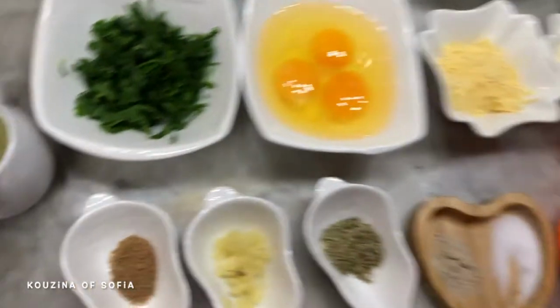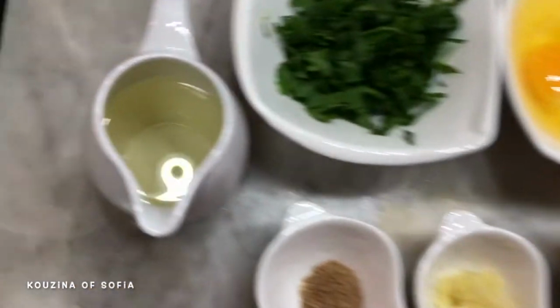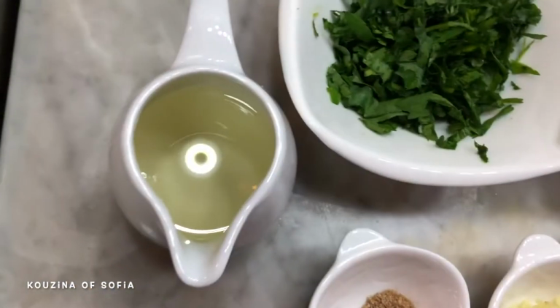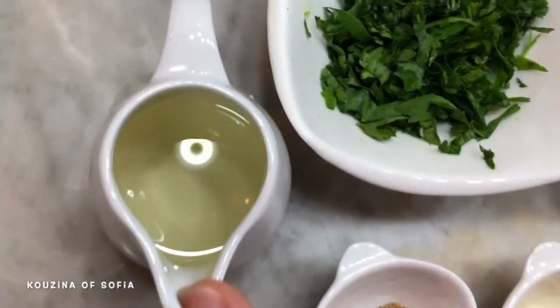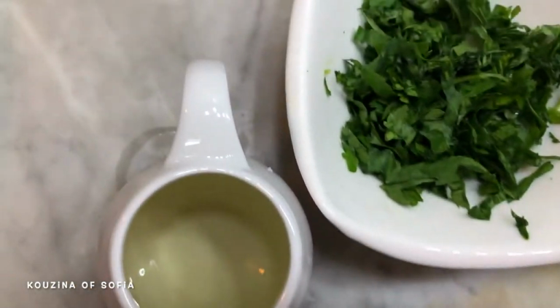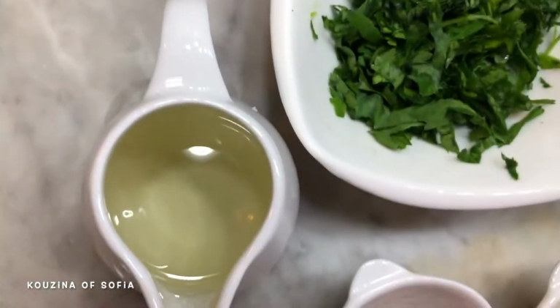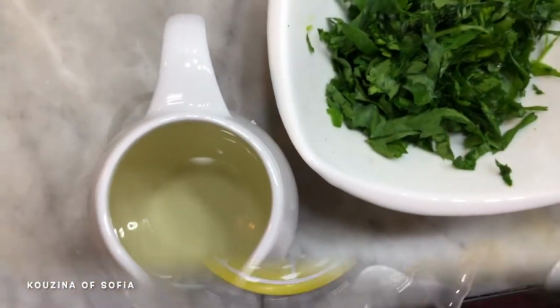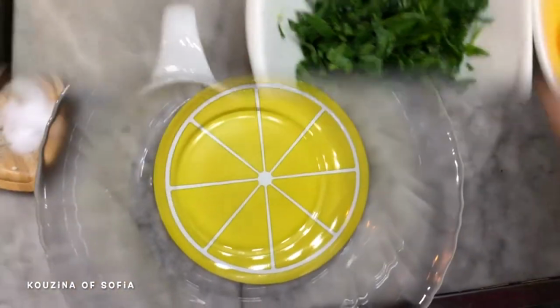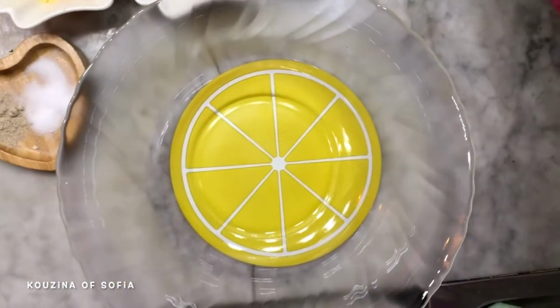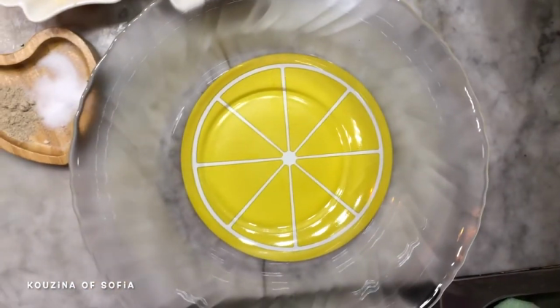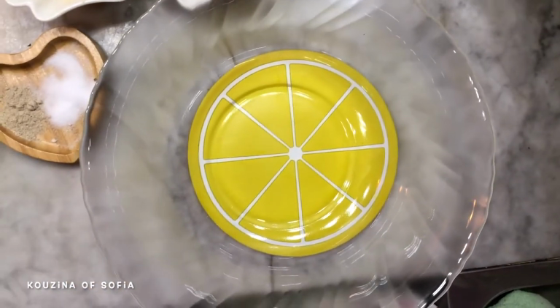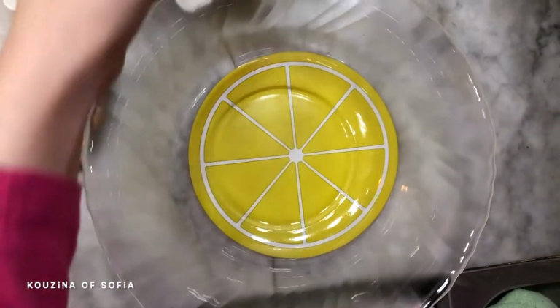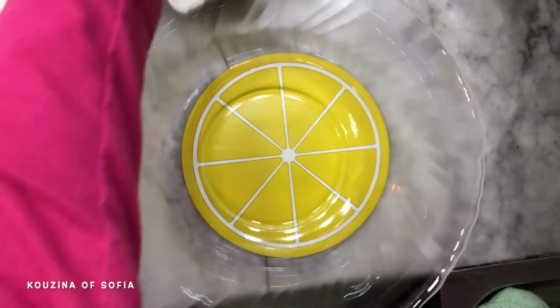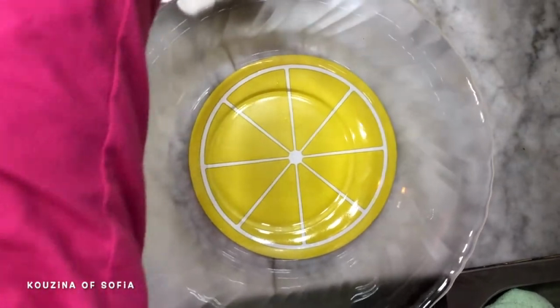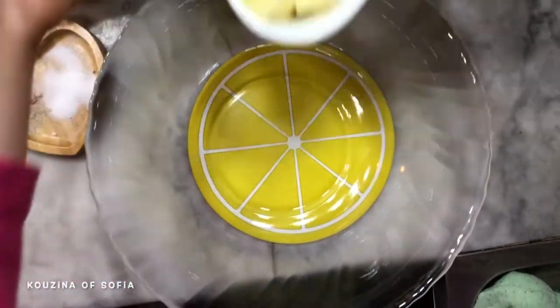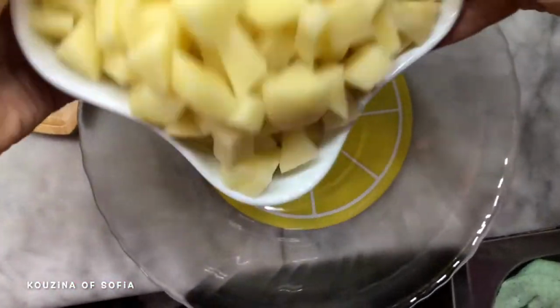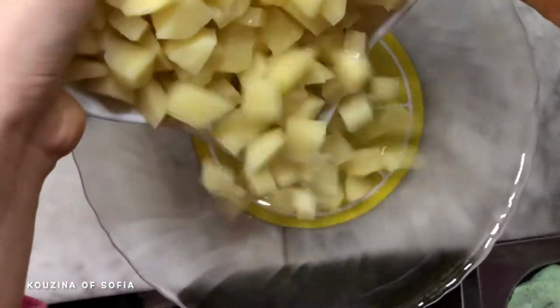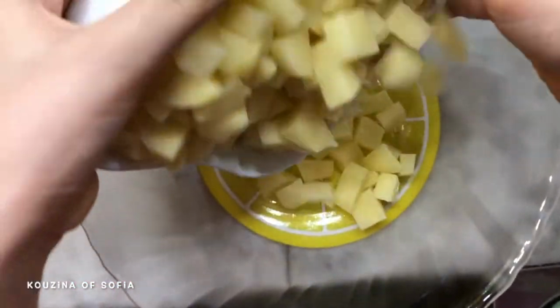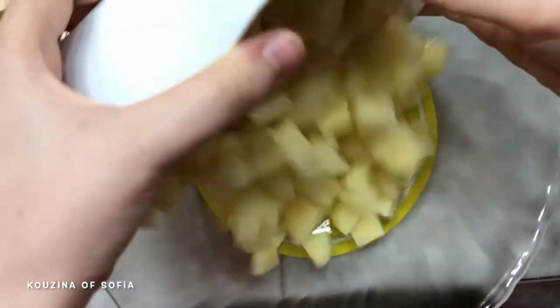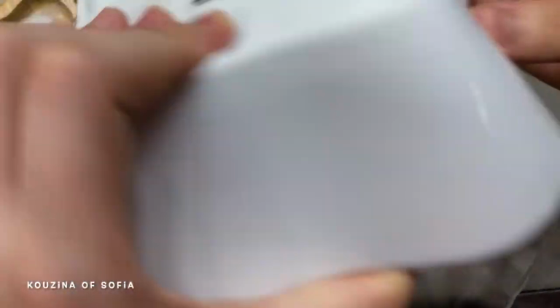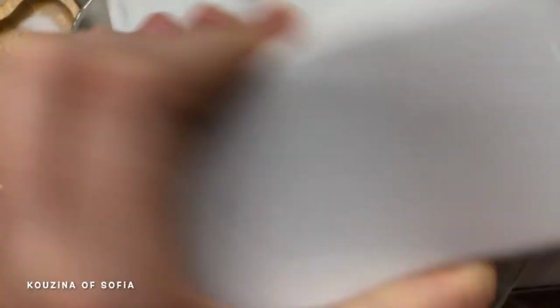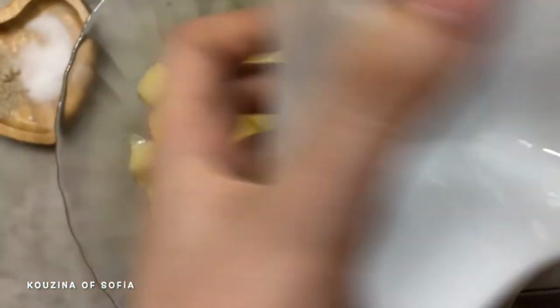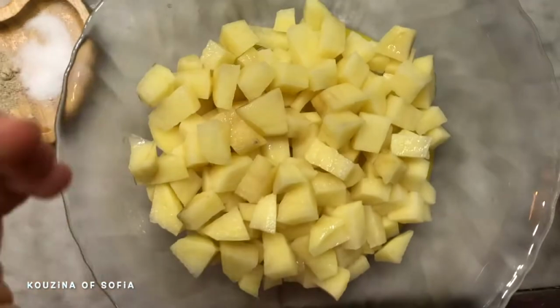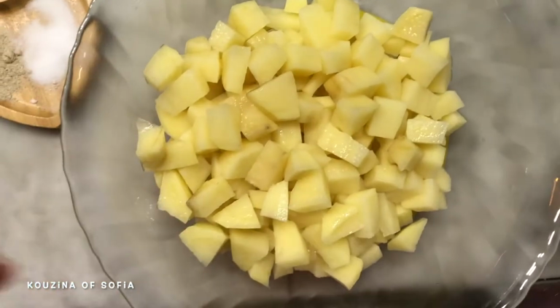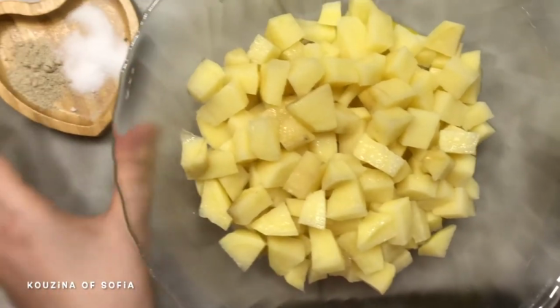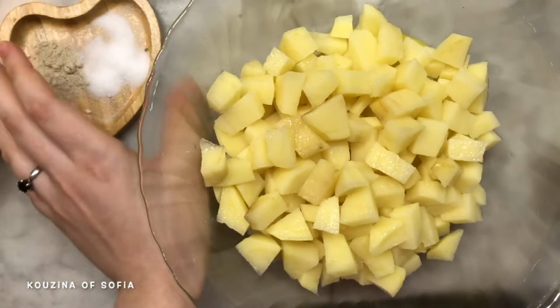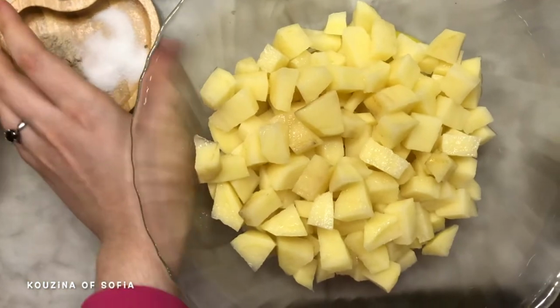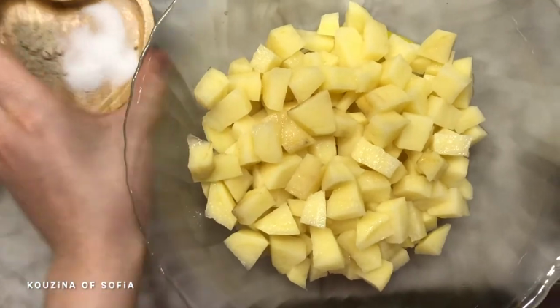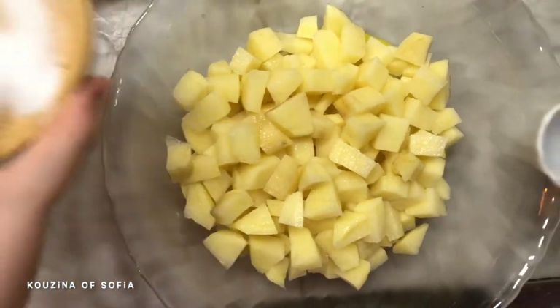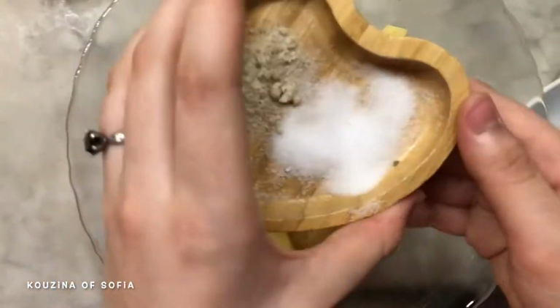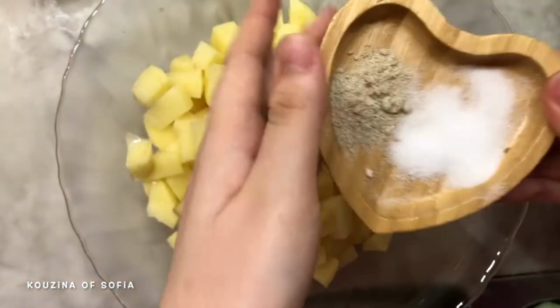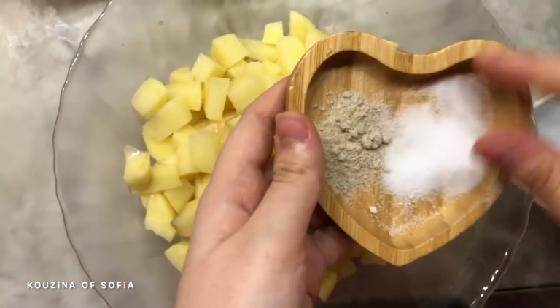Finally, two to three tablespoons of oil. For the first step, we're going to take our potatoes in a large mixing bowl and add in our spices, but we're not going to add the full amount of salt and pepper.